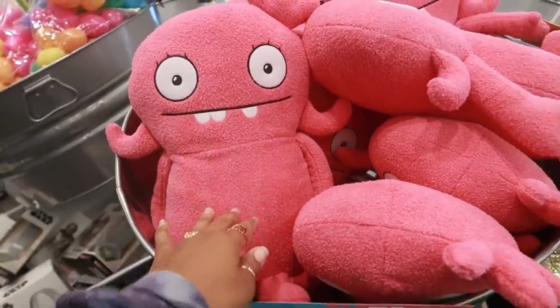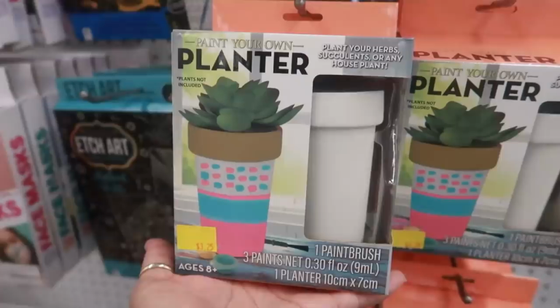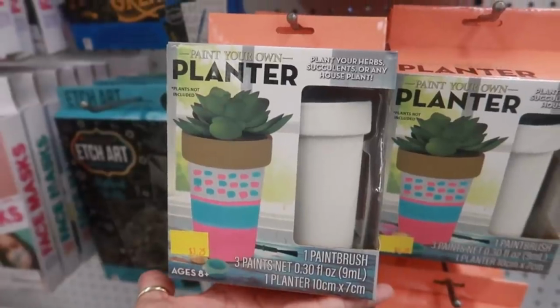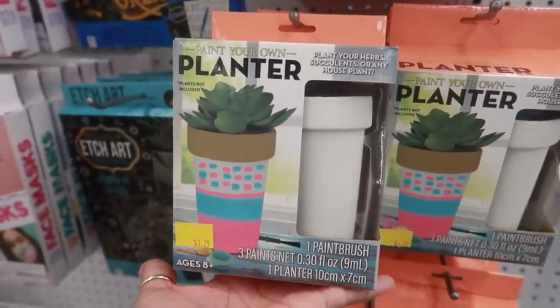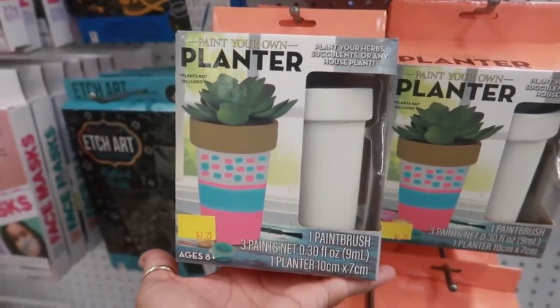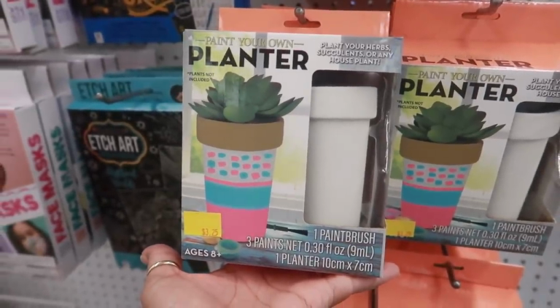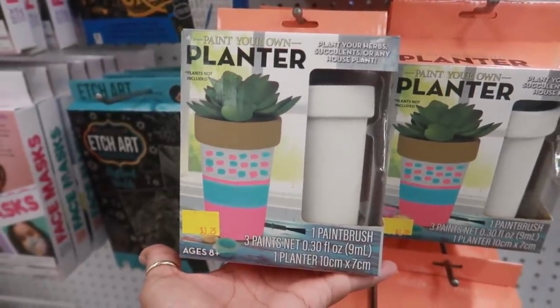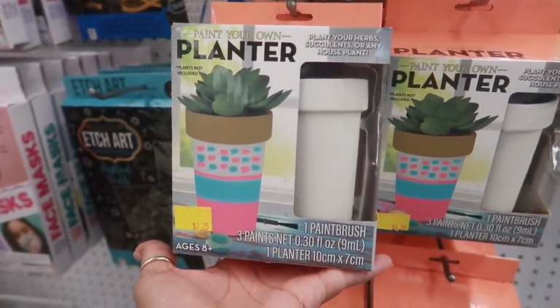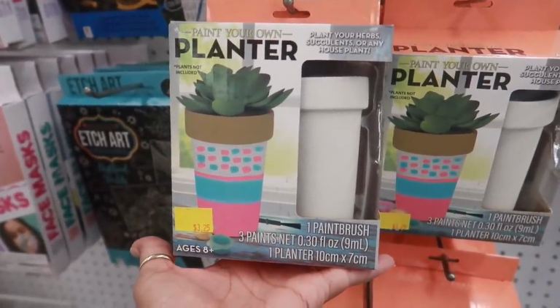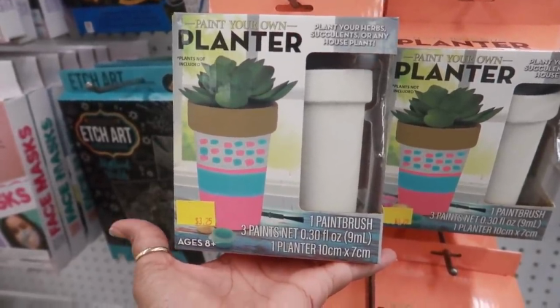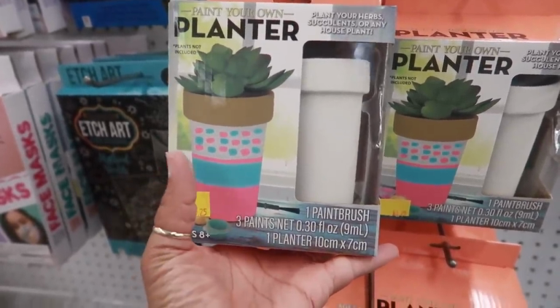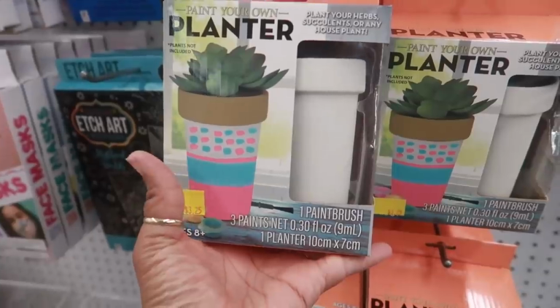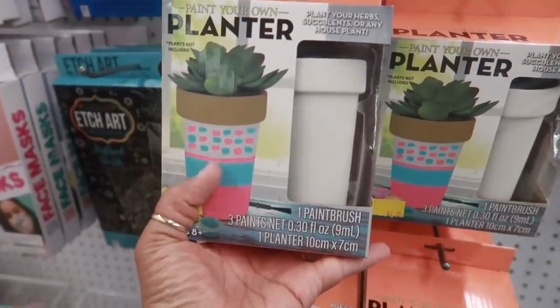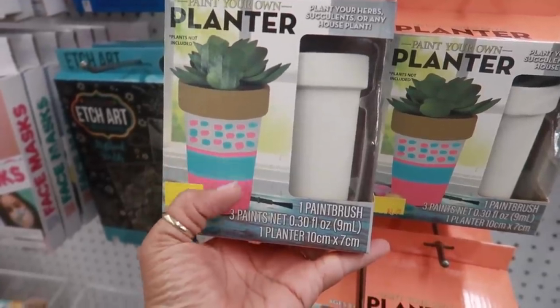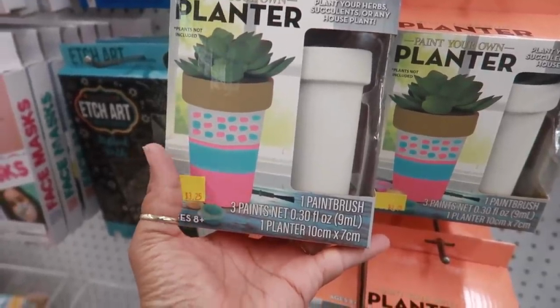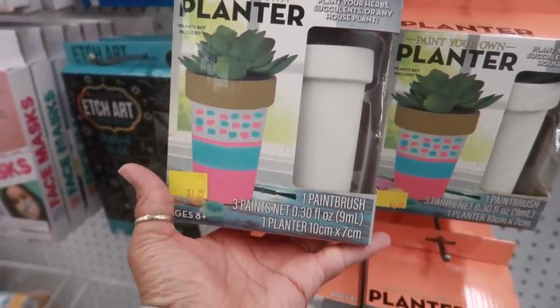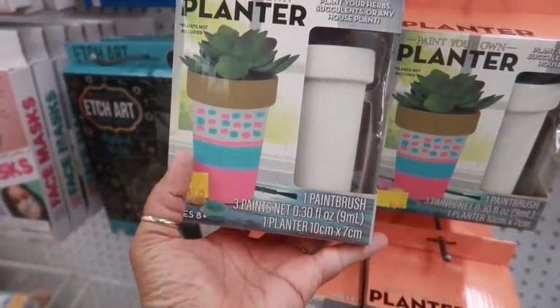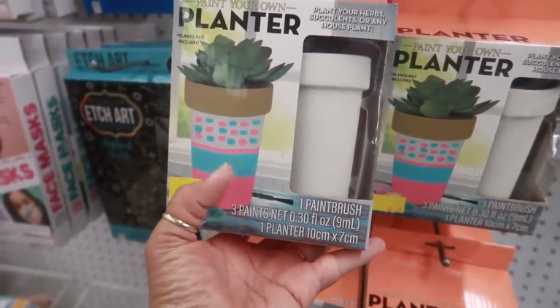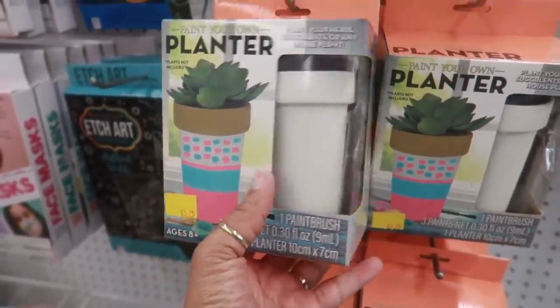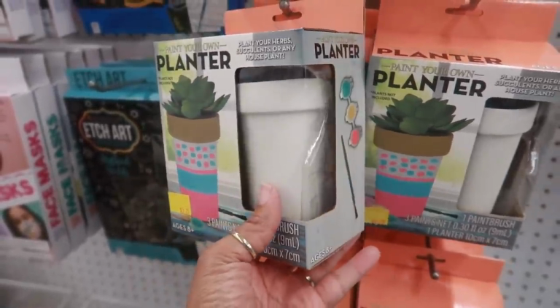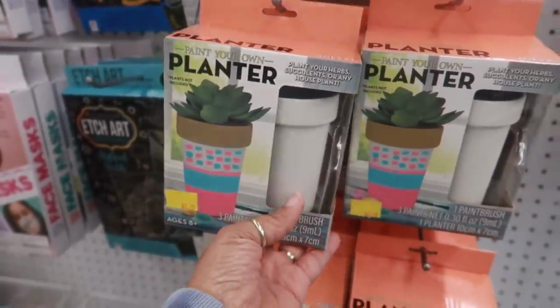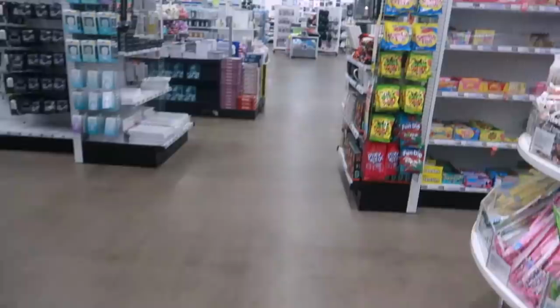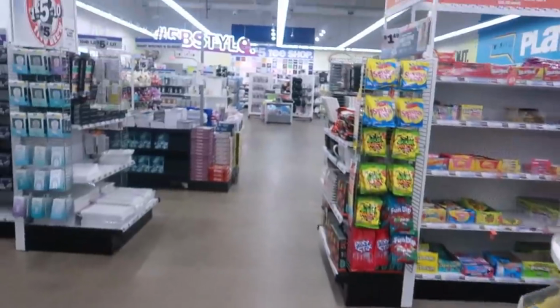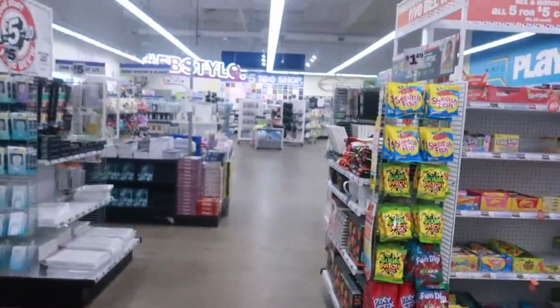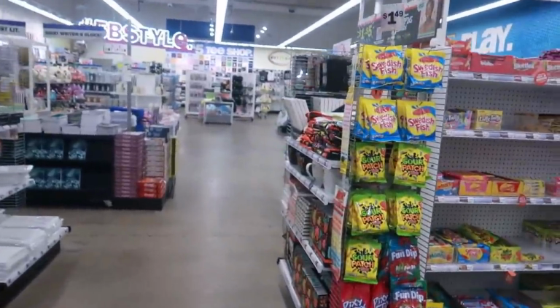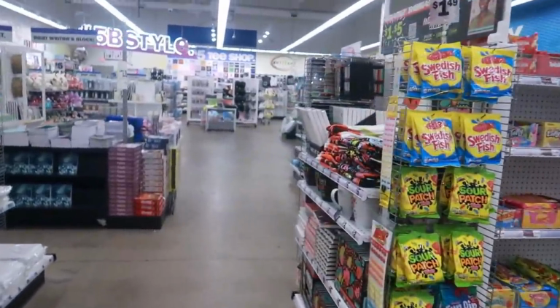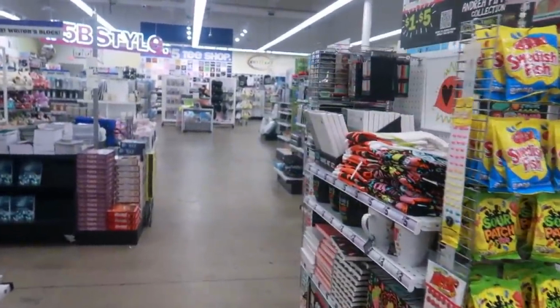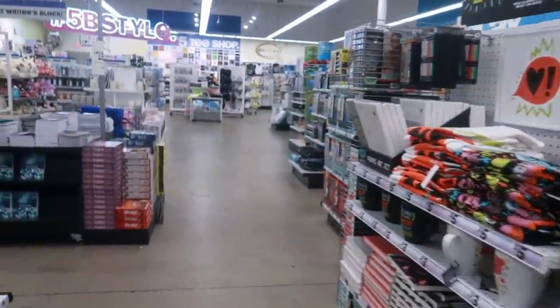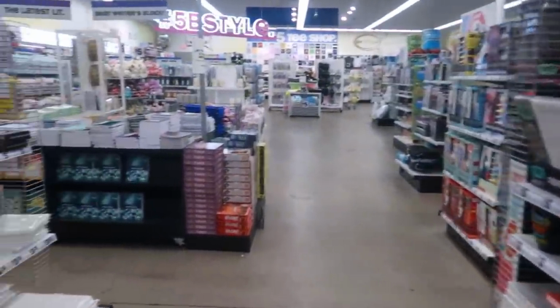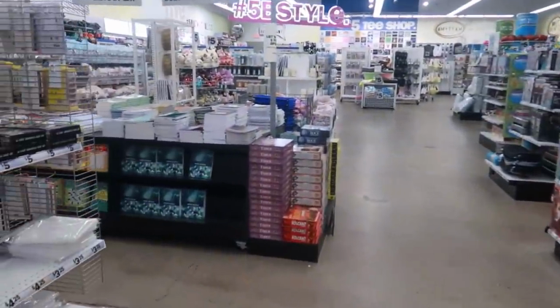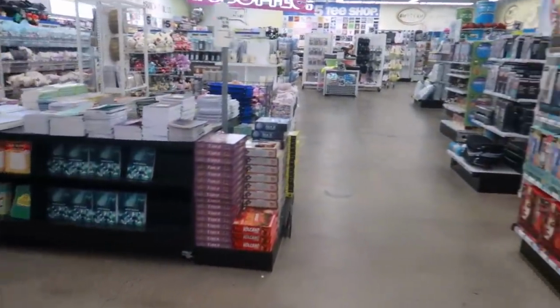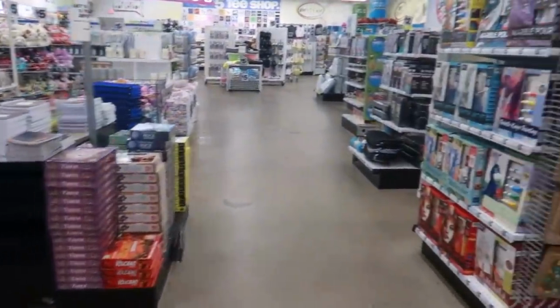Paint your own planter — plant not included, of course. You just get the paint and a paintbrush to paint your pot. Oh, it's really quiet in here today for it to be like one o'clock in the middle of the day.